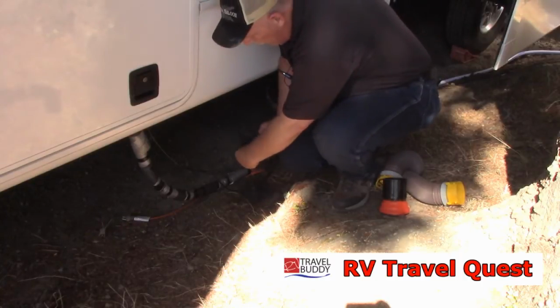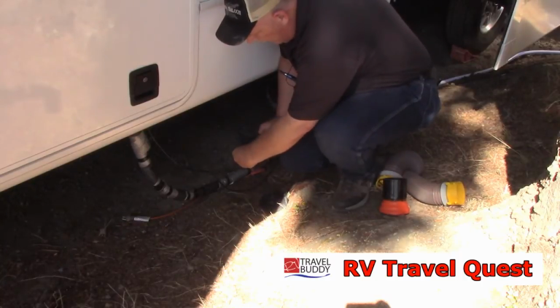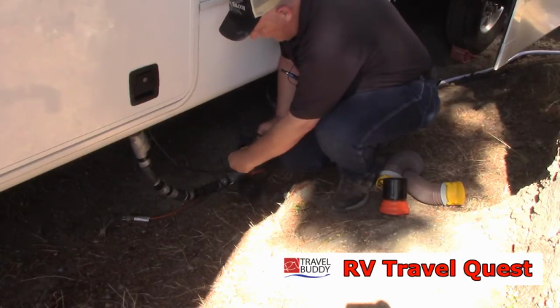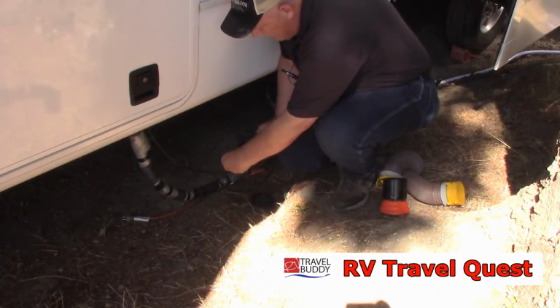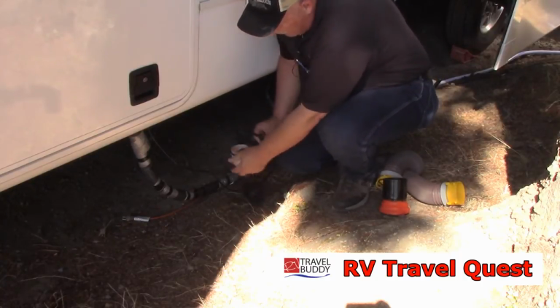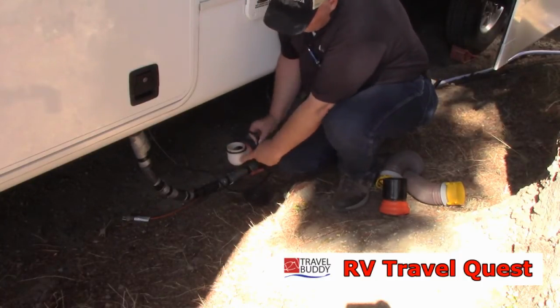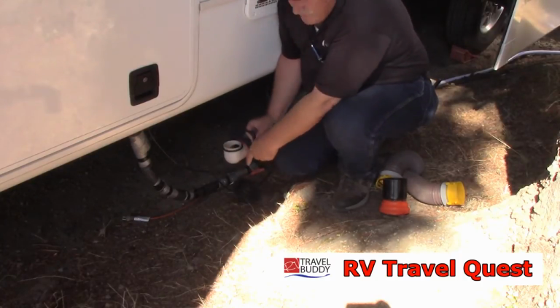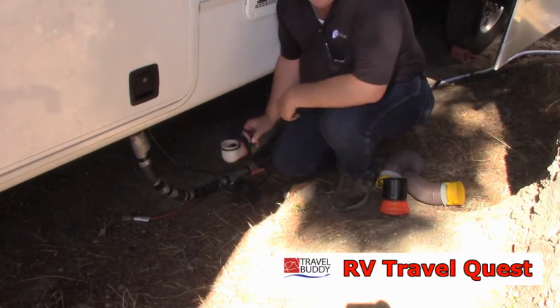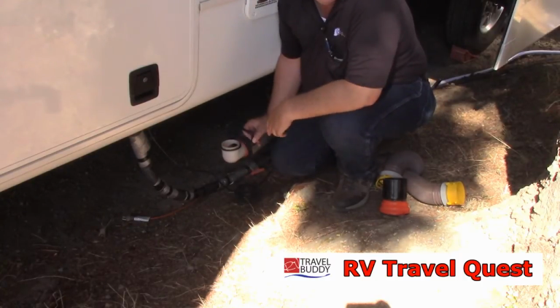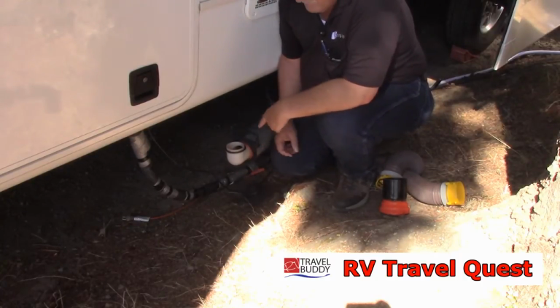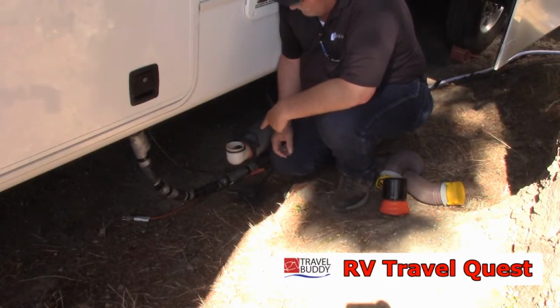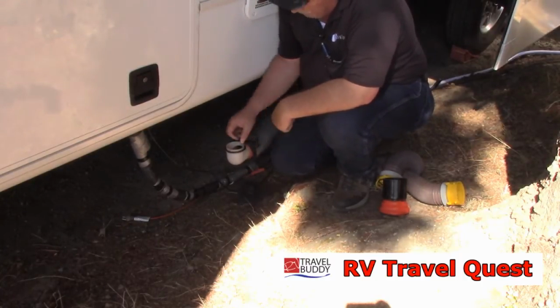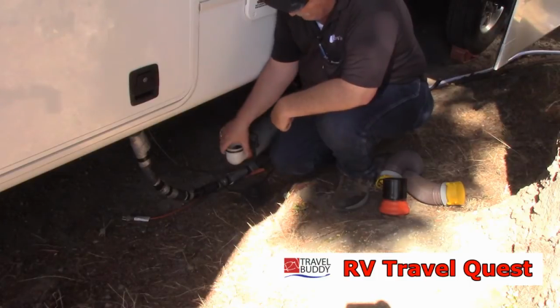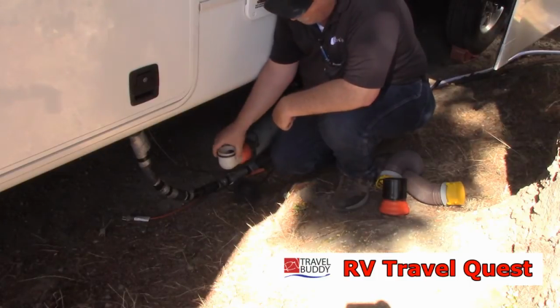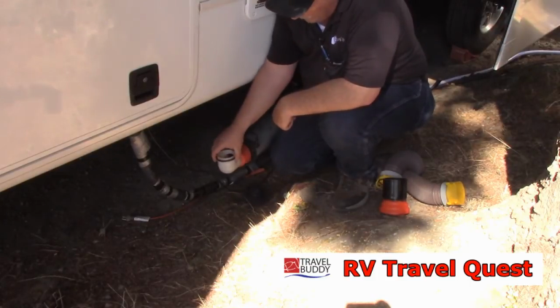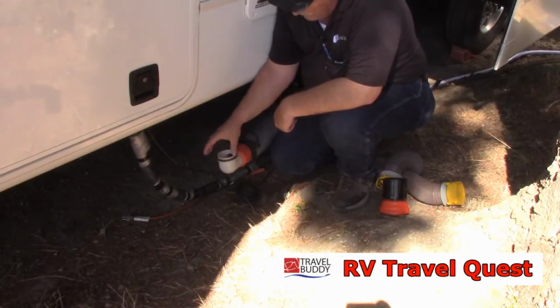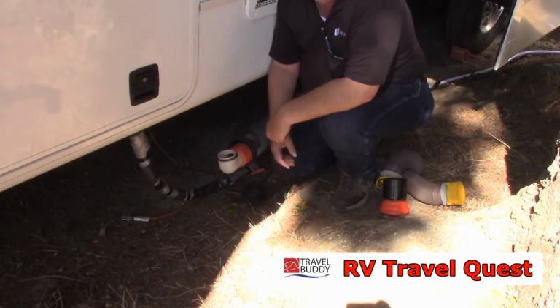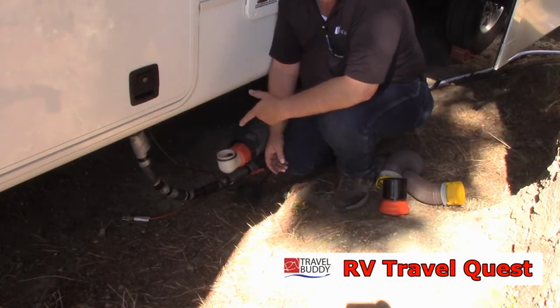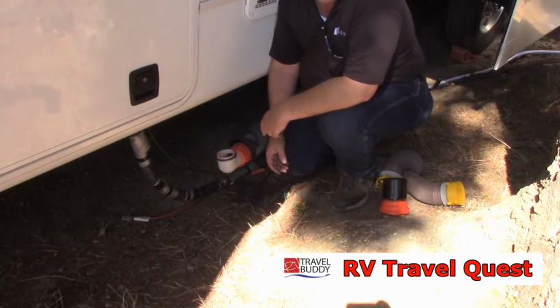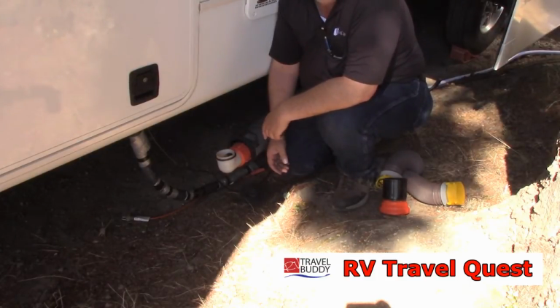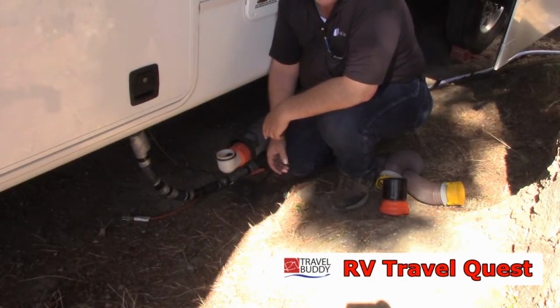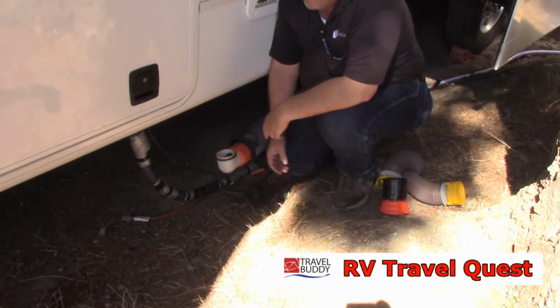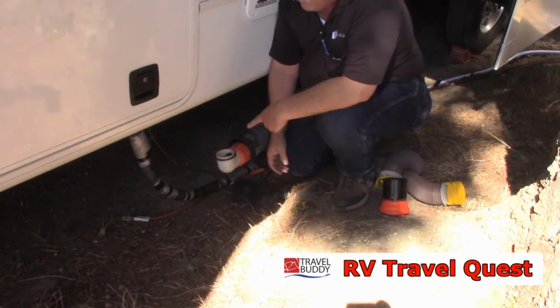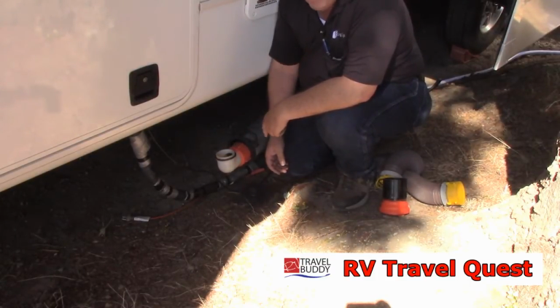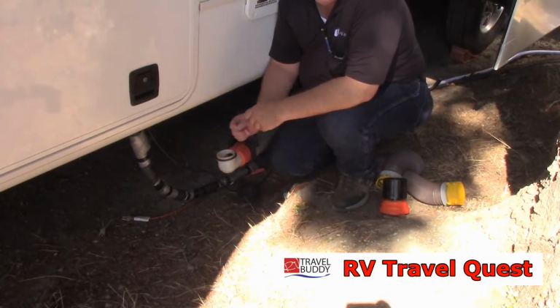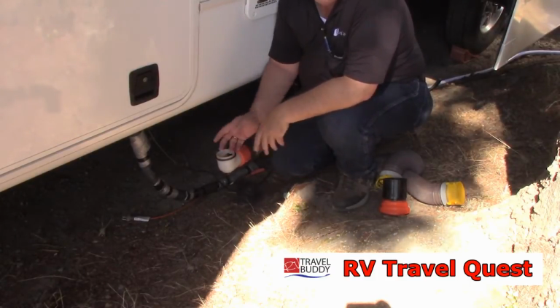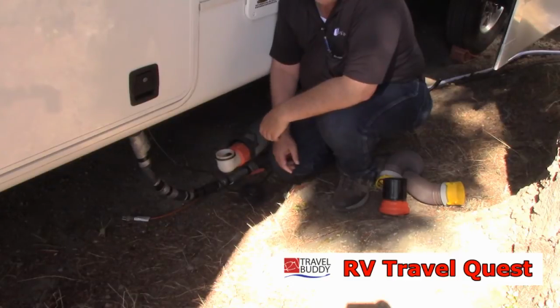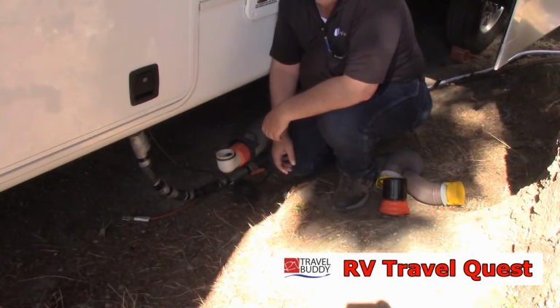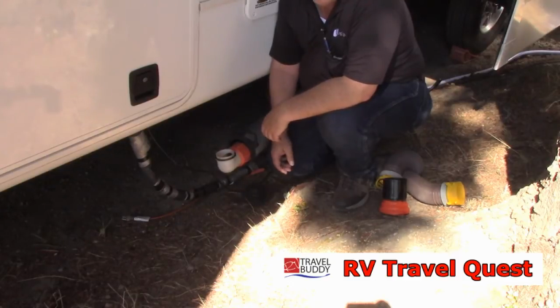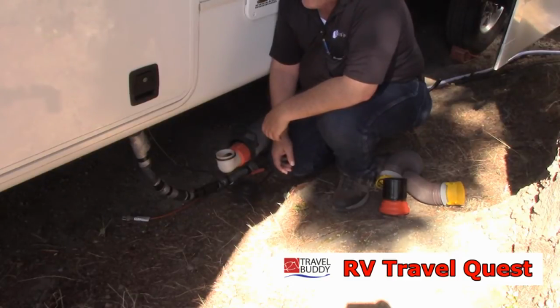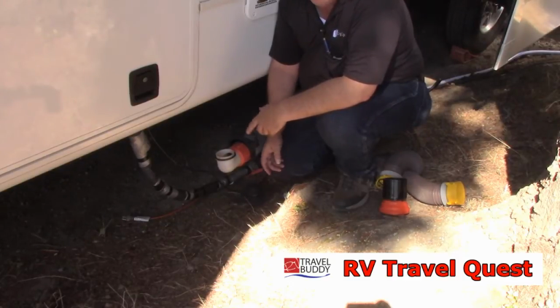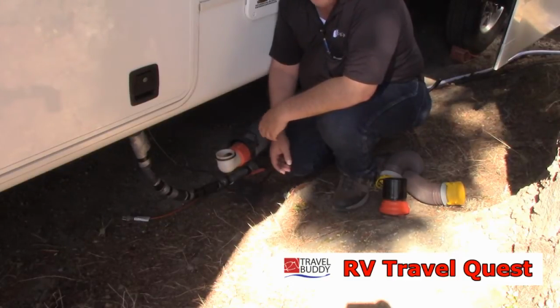The Montana uses the type of cap I told you about that you can't put an extension on, so this is where I'm going to put the extension and I'll show you how I did it.